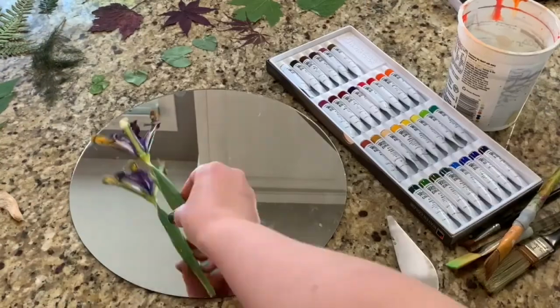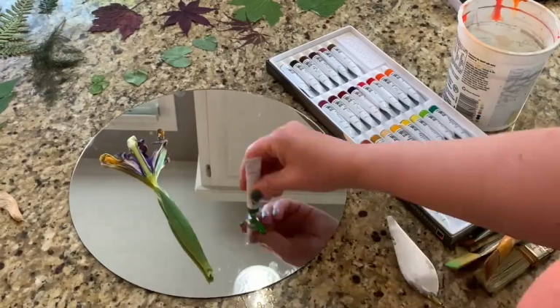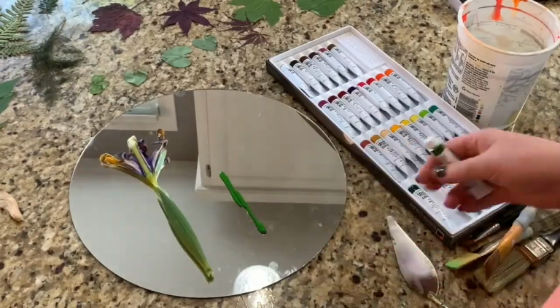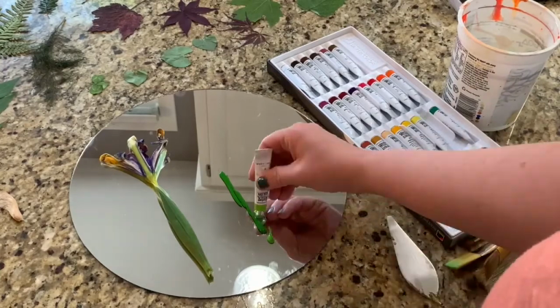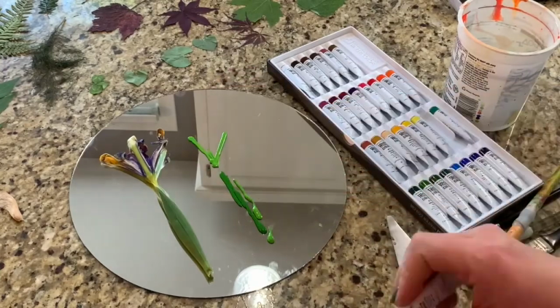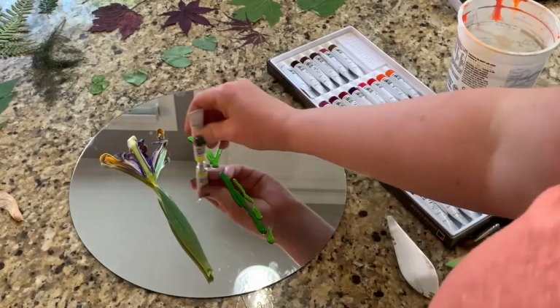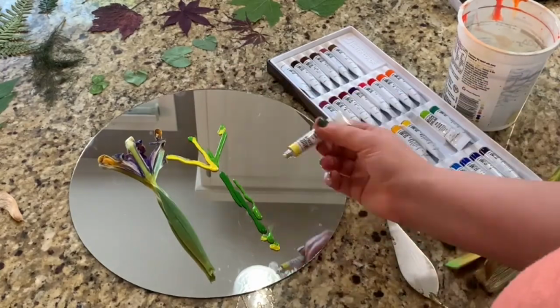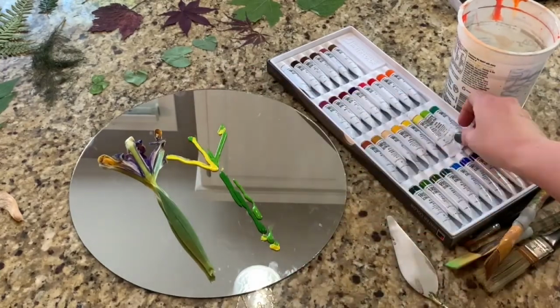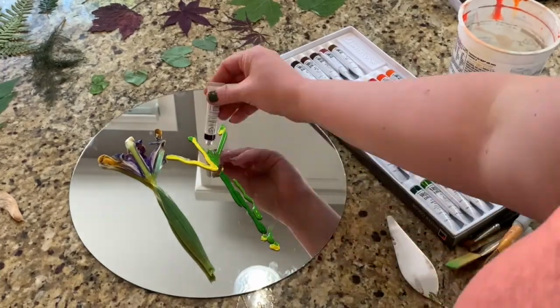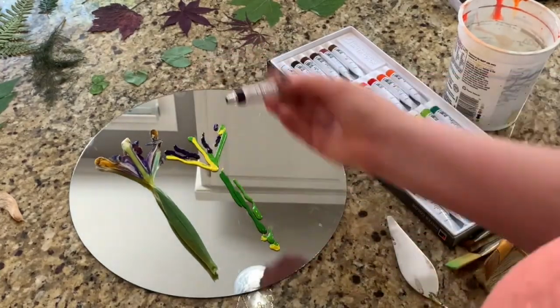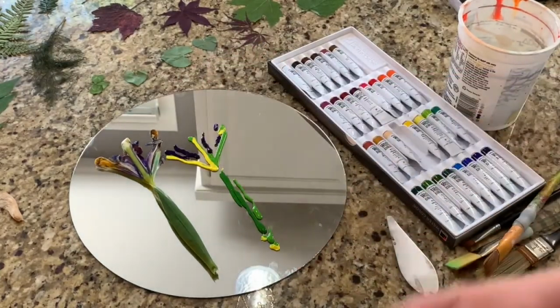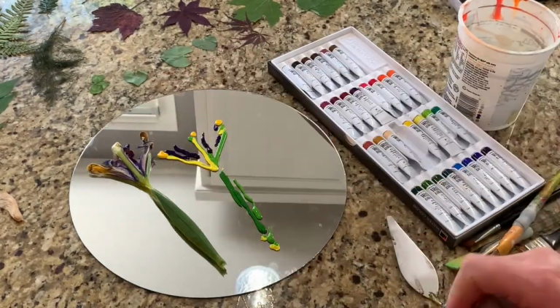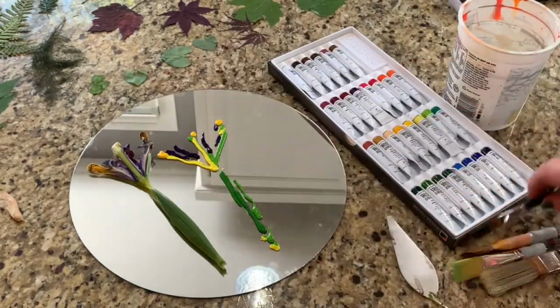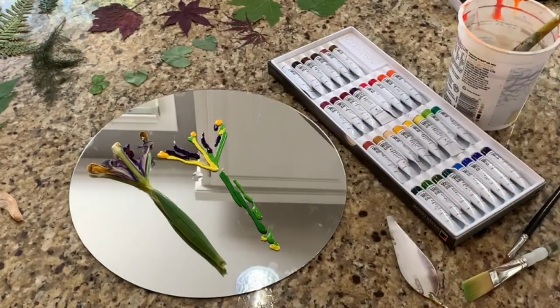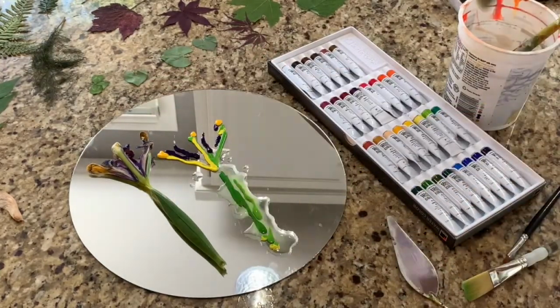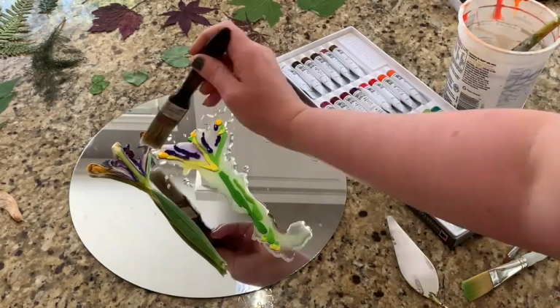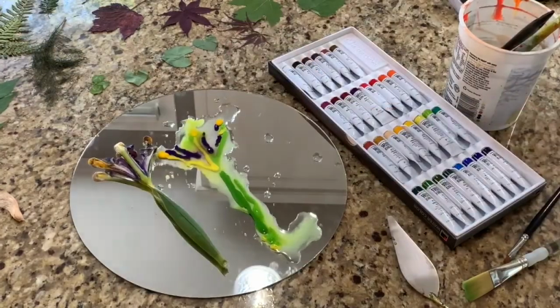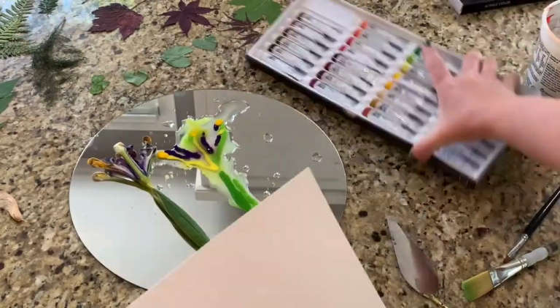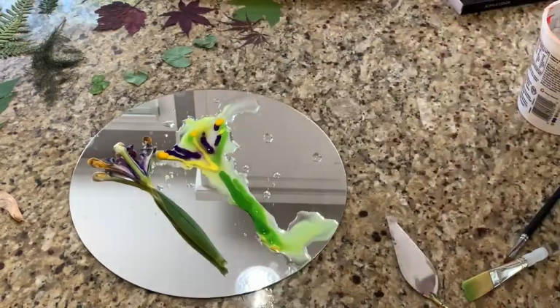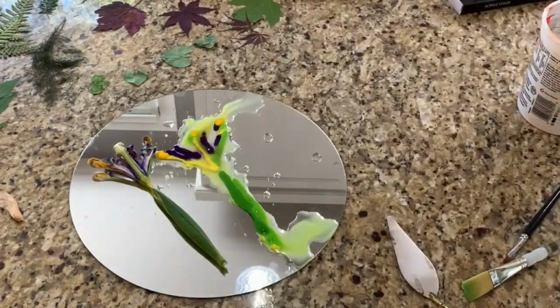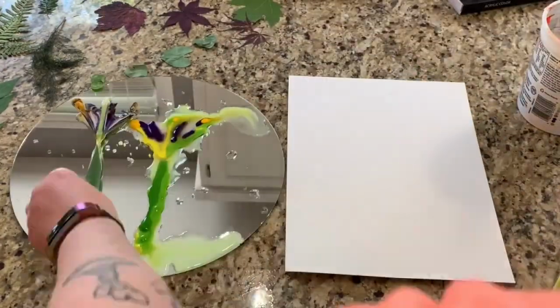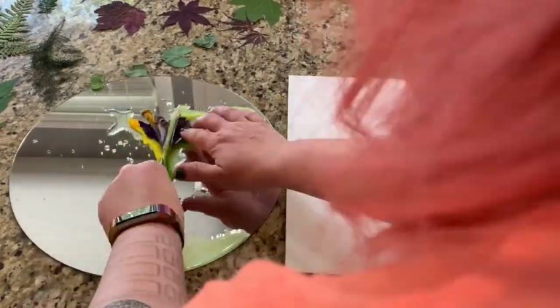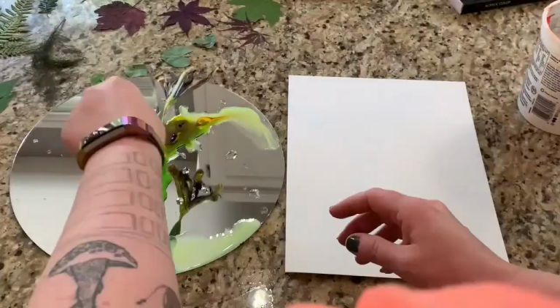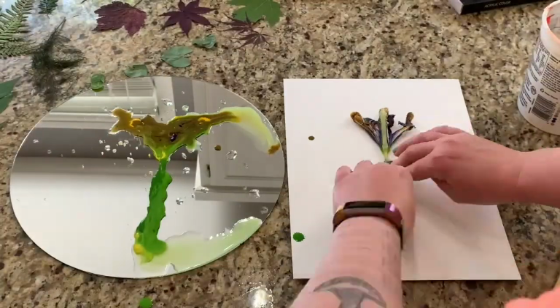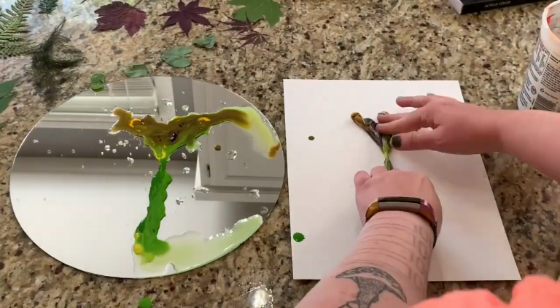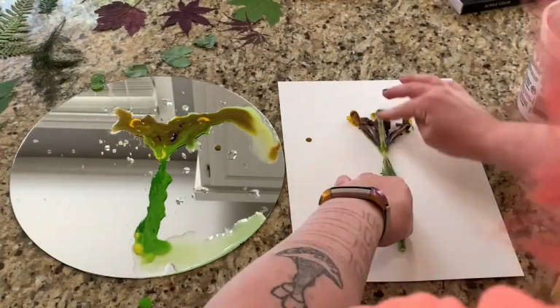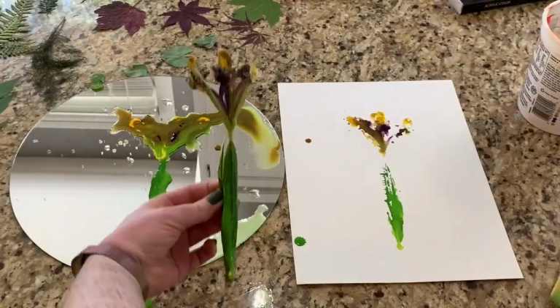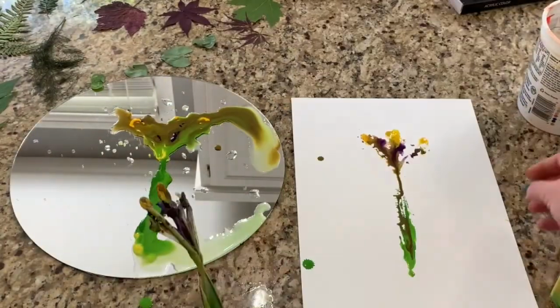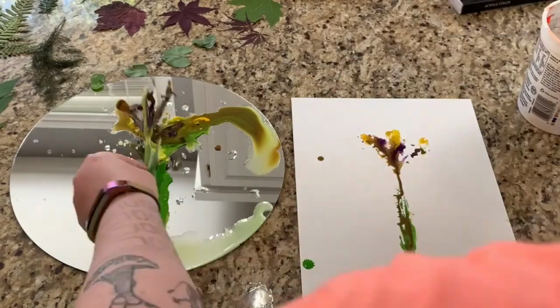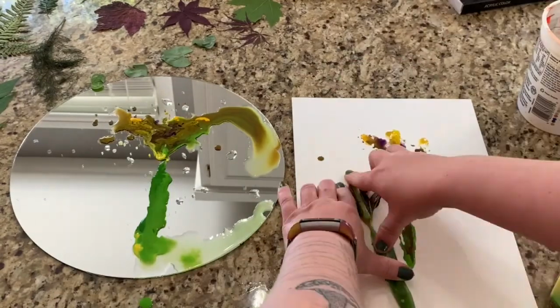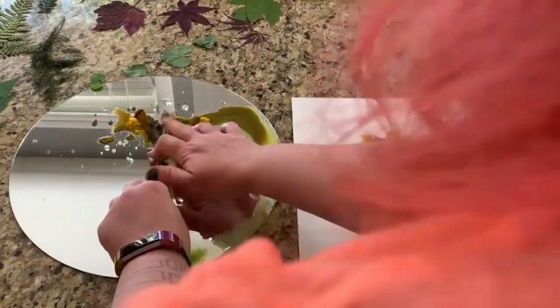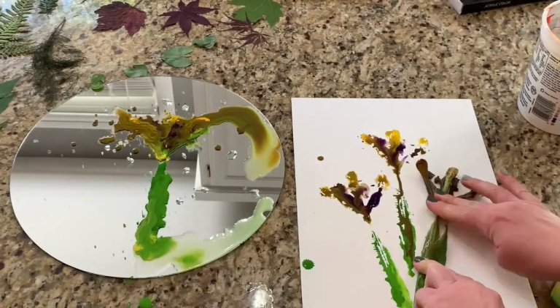For my second painting, I laid down my iris and used watercolor tube paint to copy the flower directly onto my palette, trying to match its colors as closely as possible. I then added water and used the dried iris like a stamp on the page.